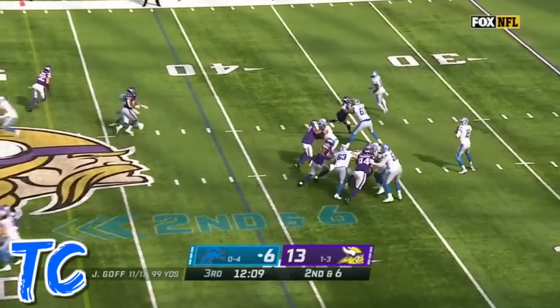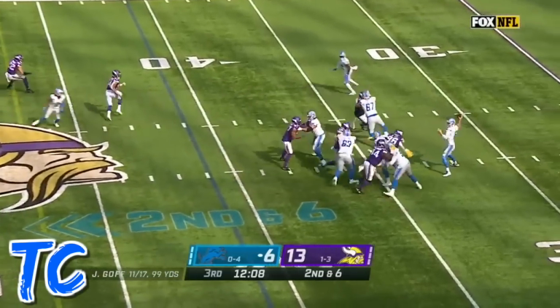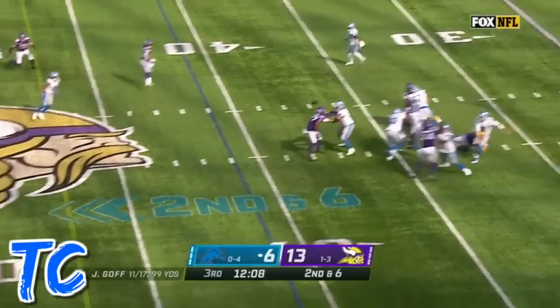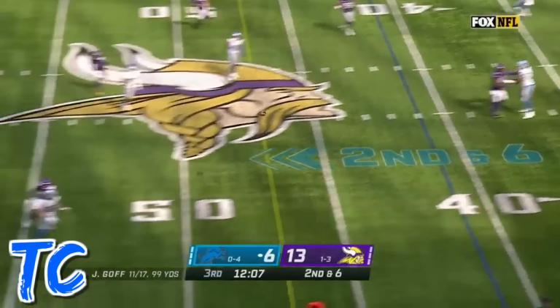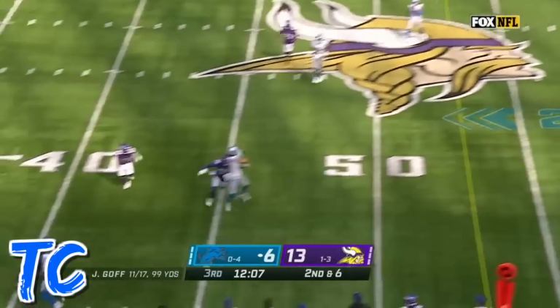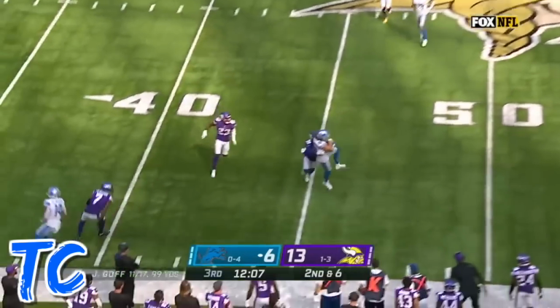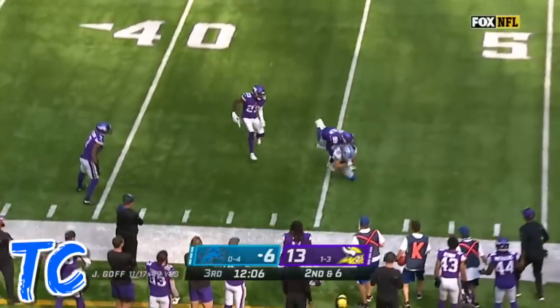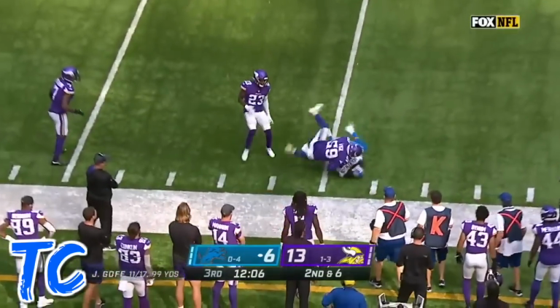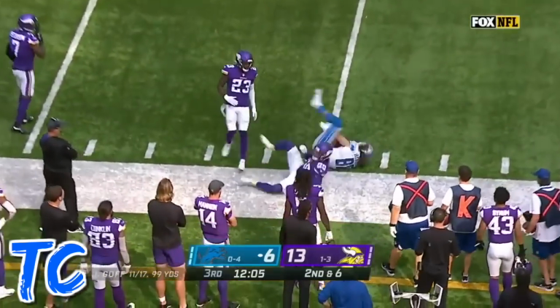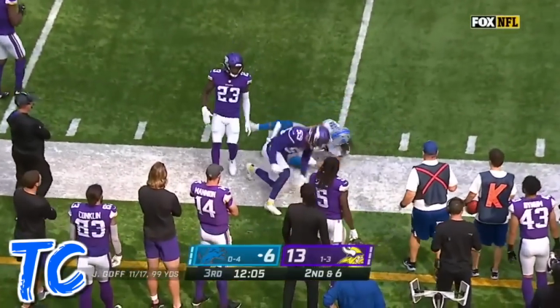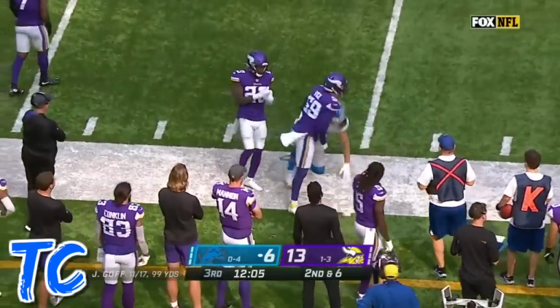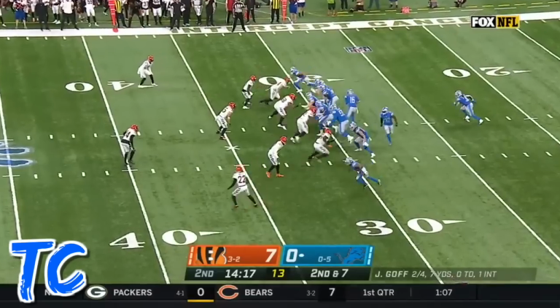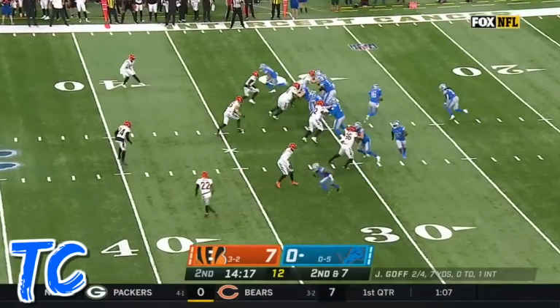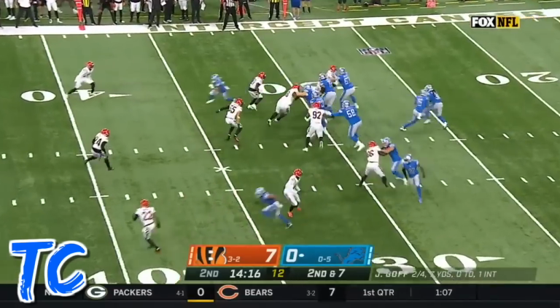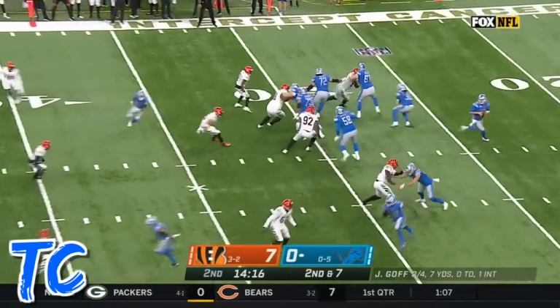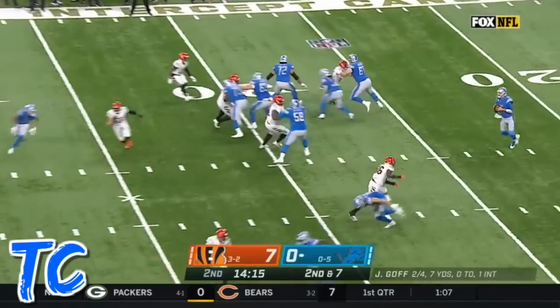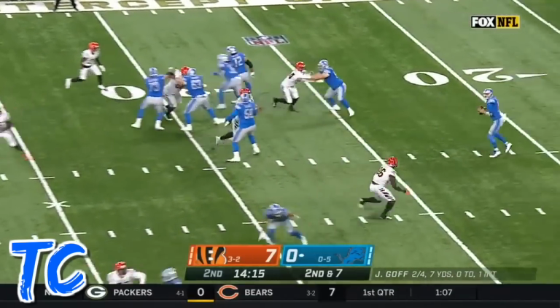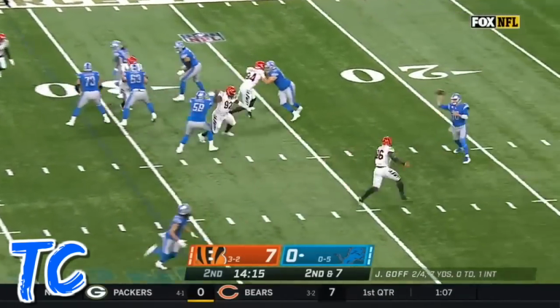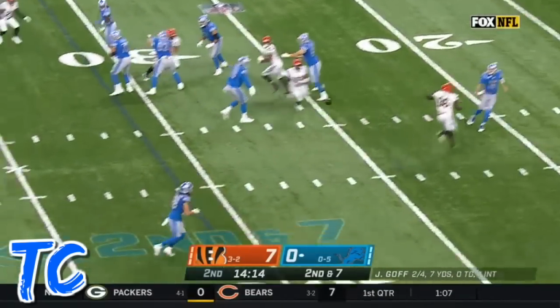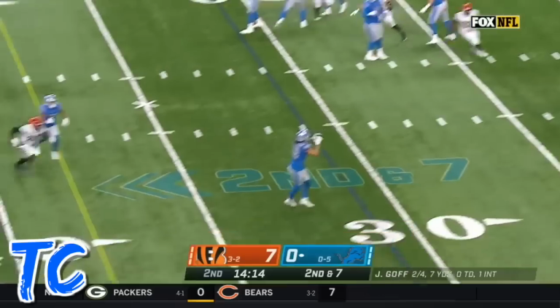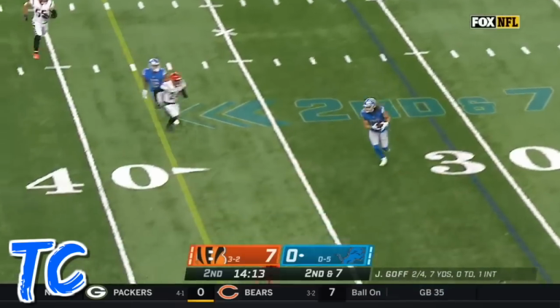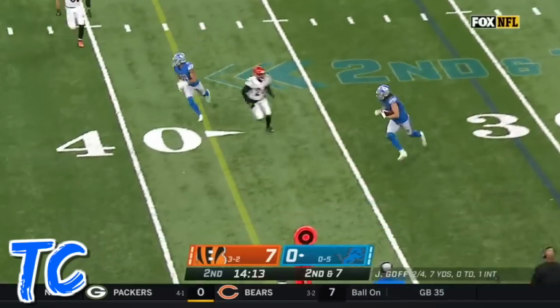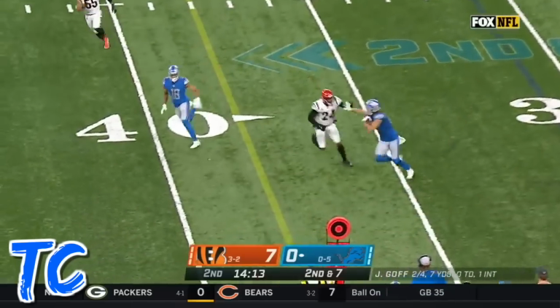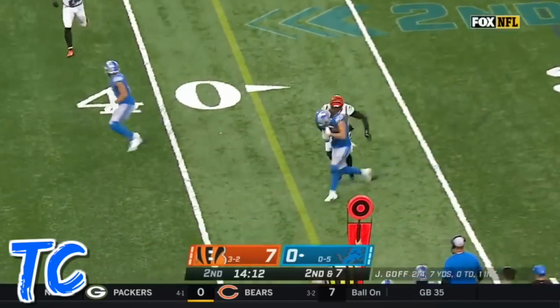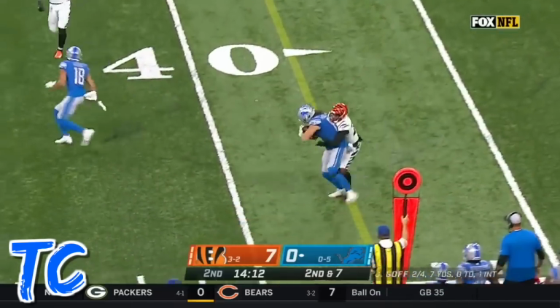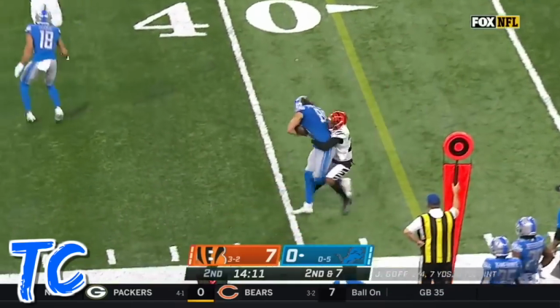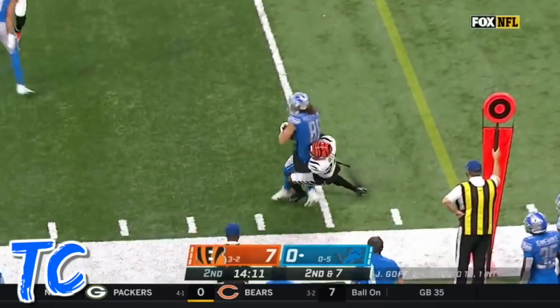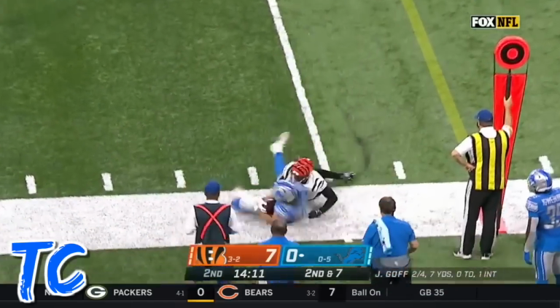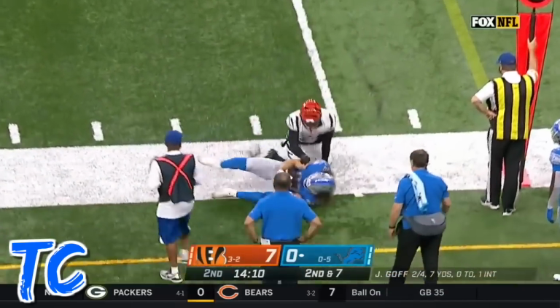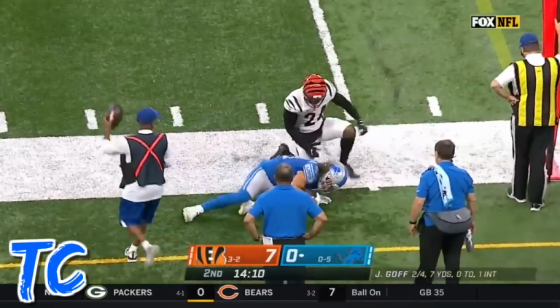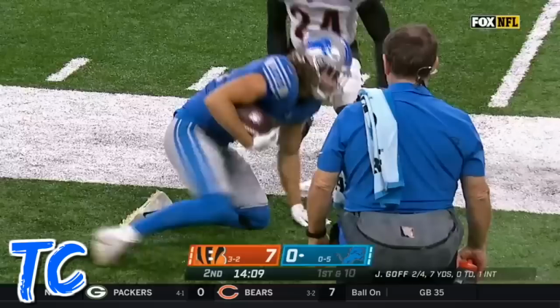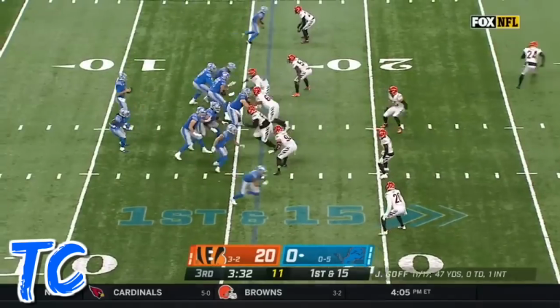Goff well protected. The catch is made — Hawkinson. Goff finds Hawkinson again and he gets a first down, across the 40.